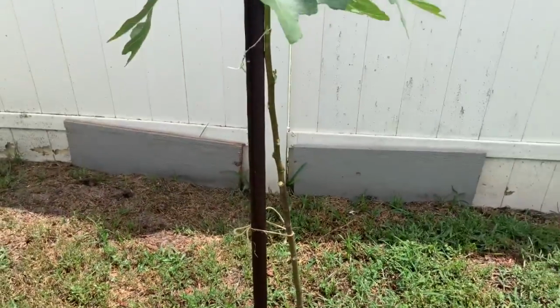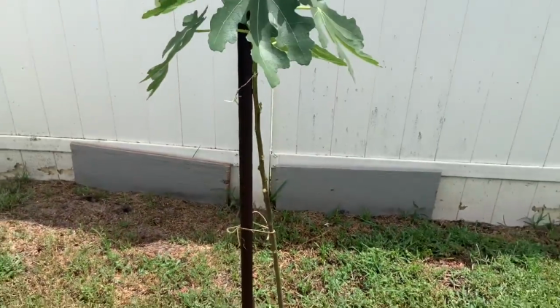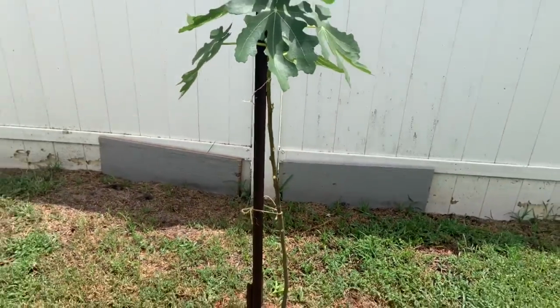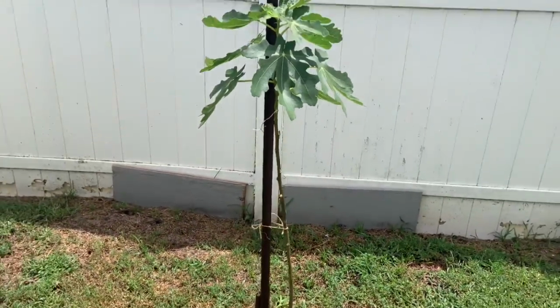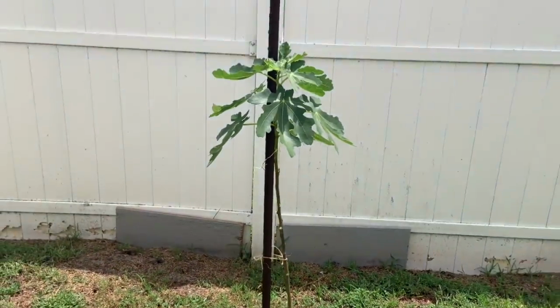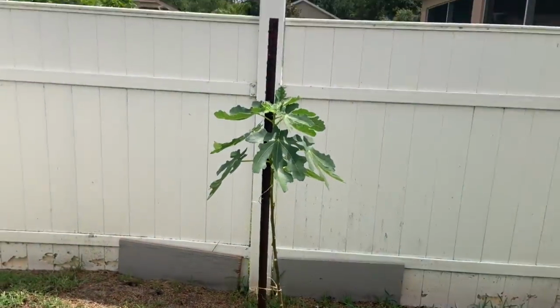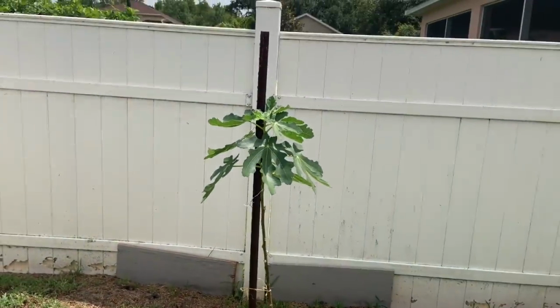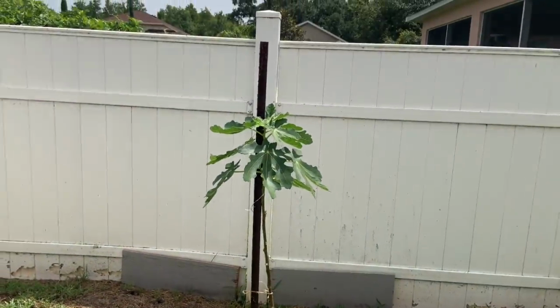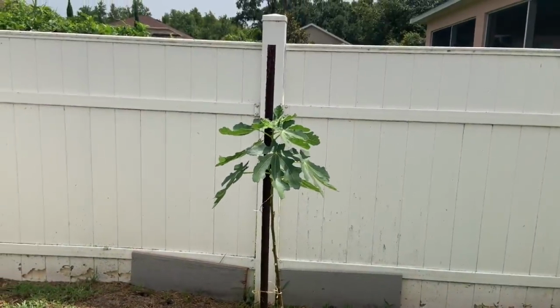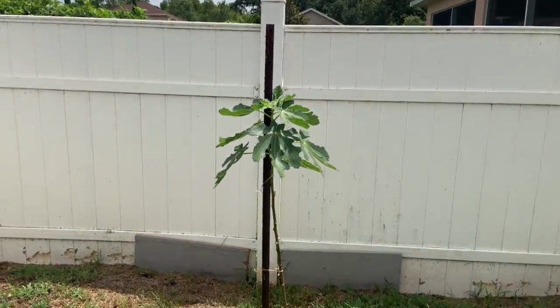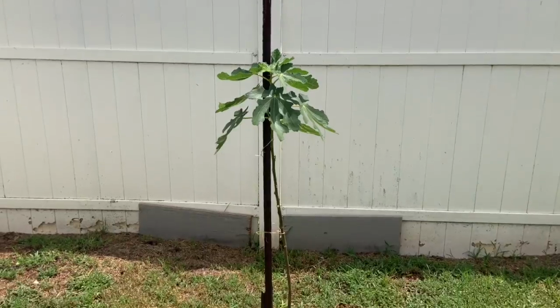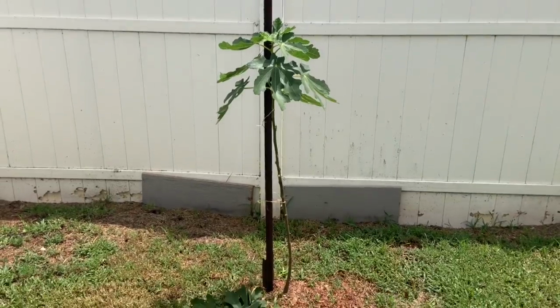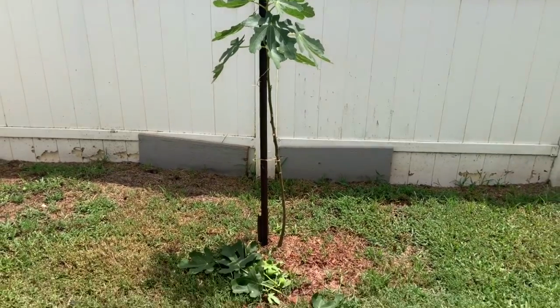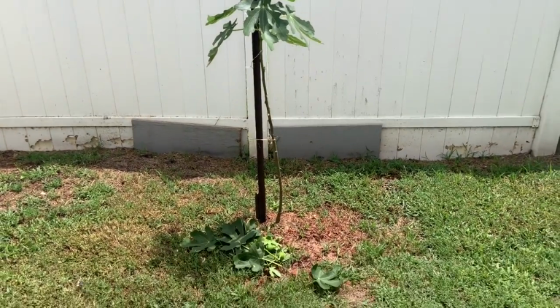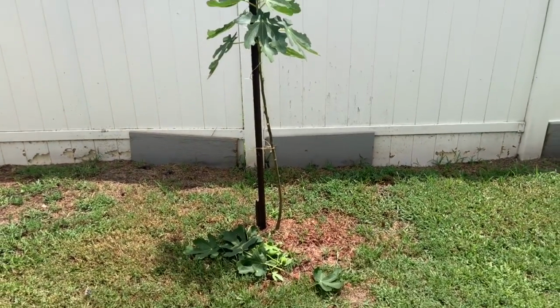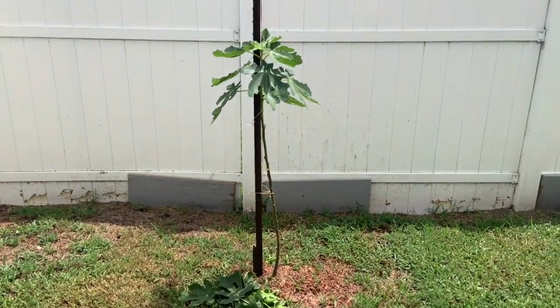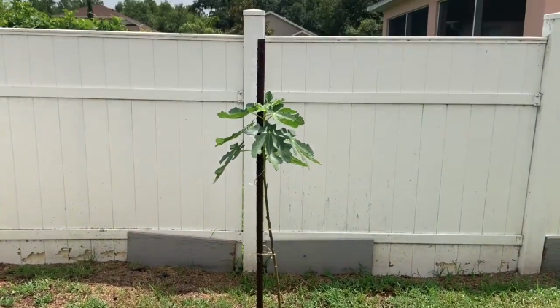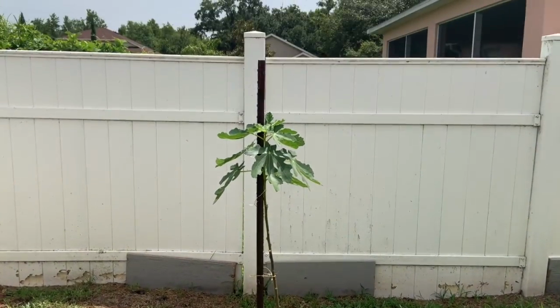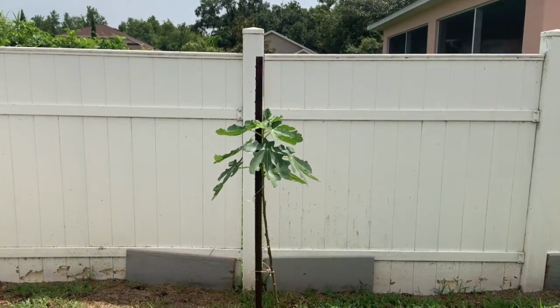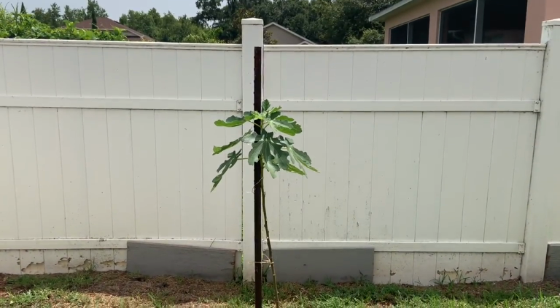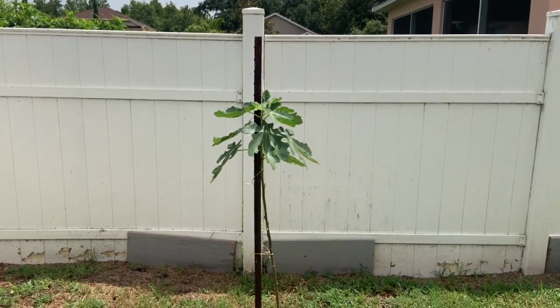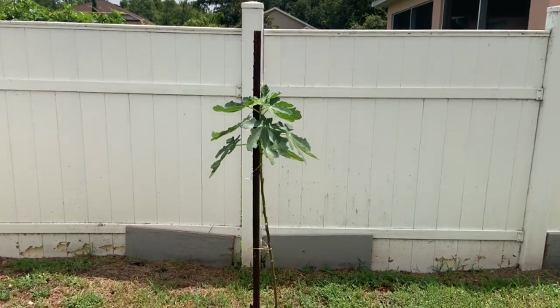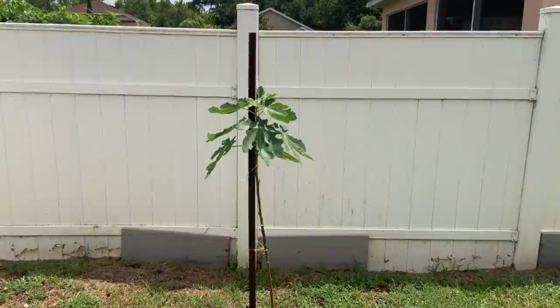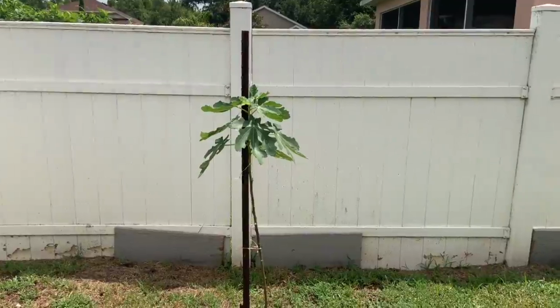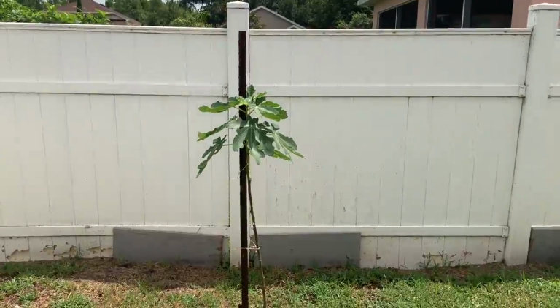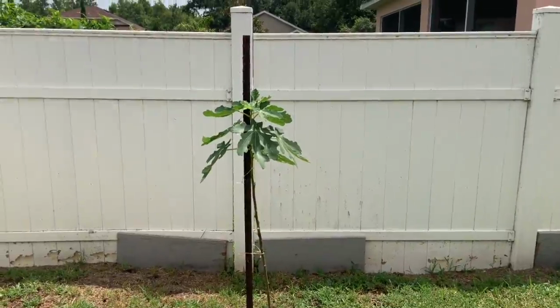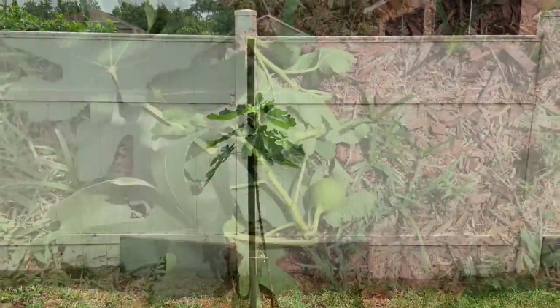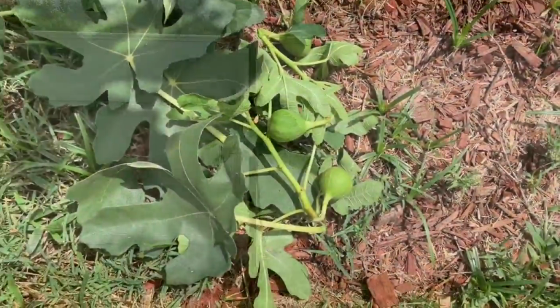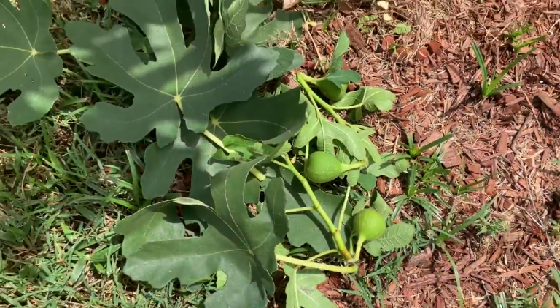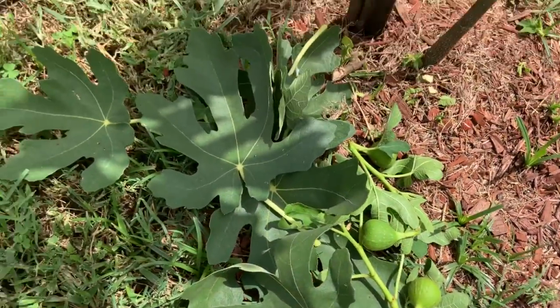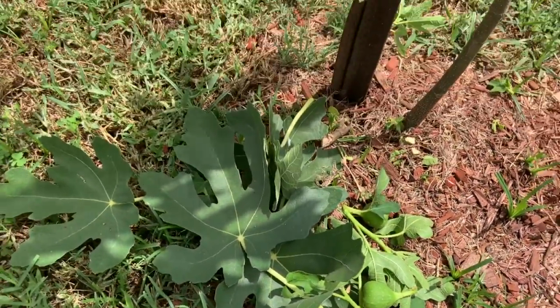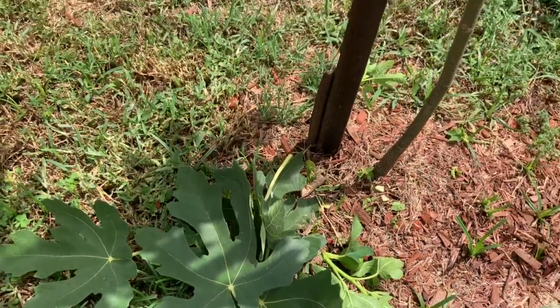So trimmed up, we only have a small portion at the top and it's all cleaned up. We'll check back on this maybe three months later.